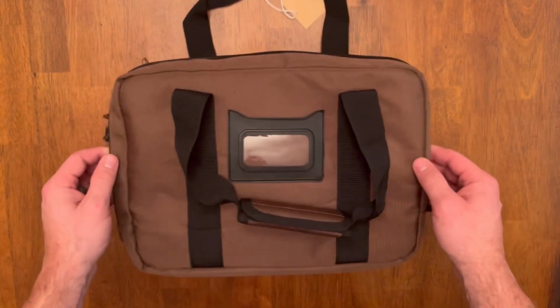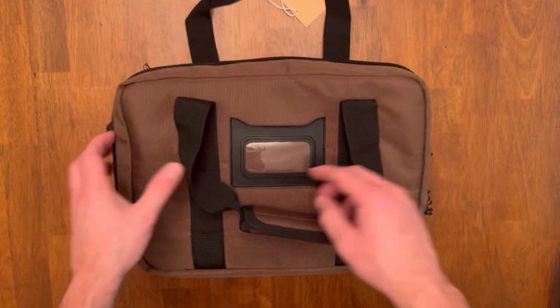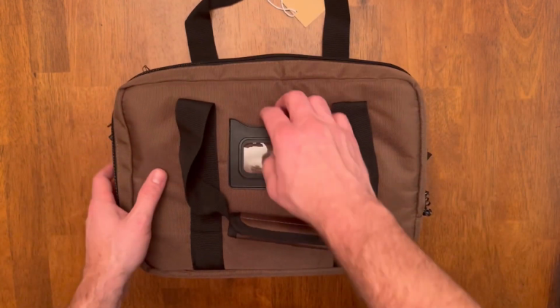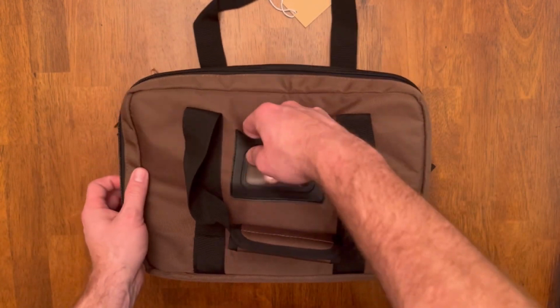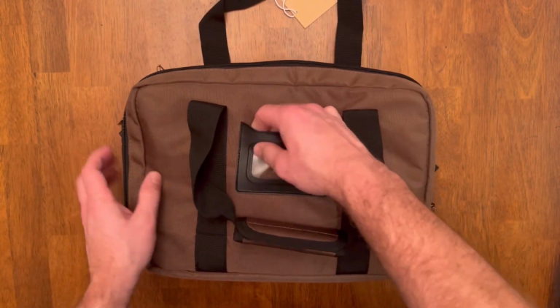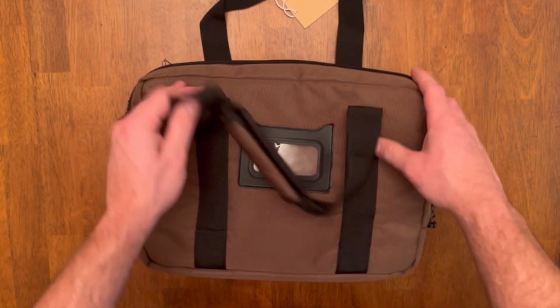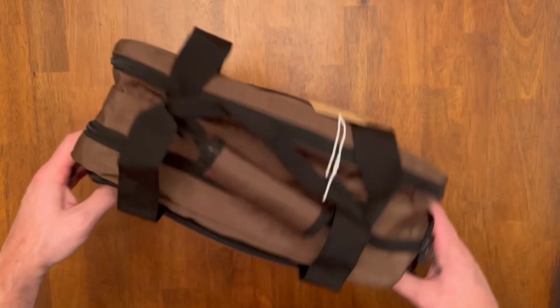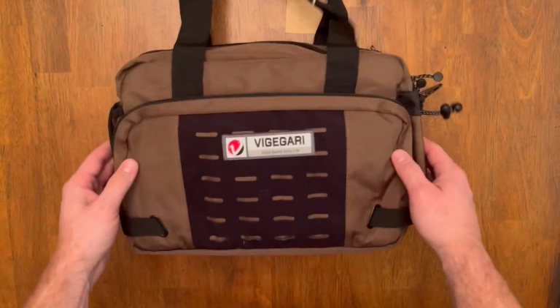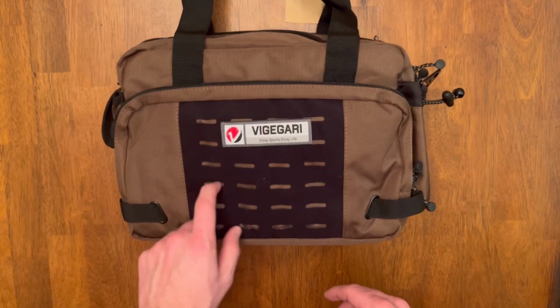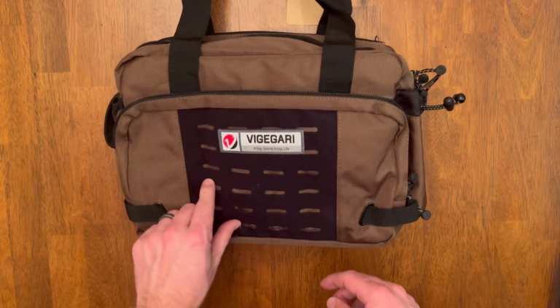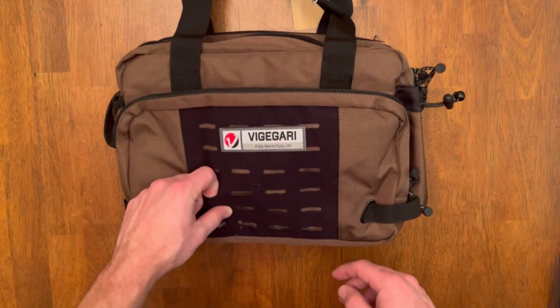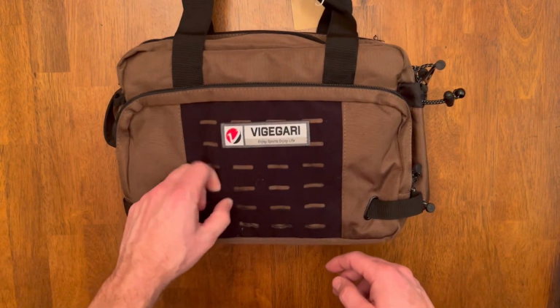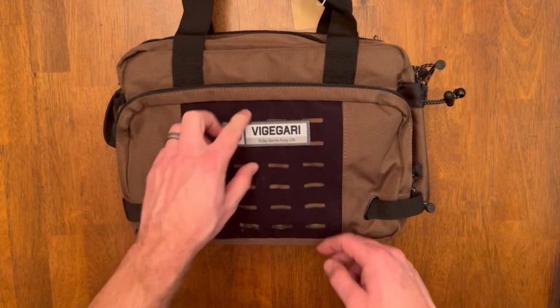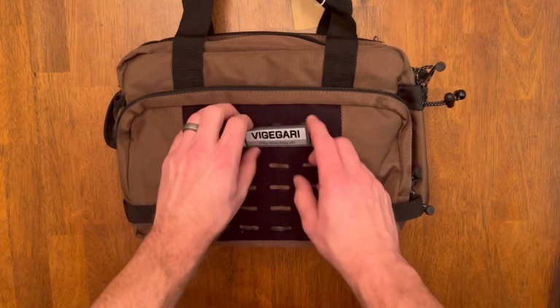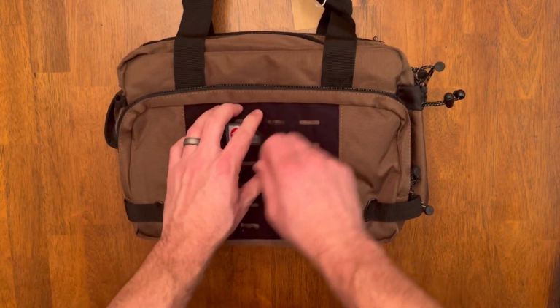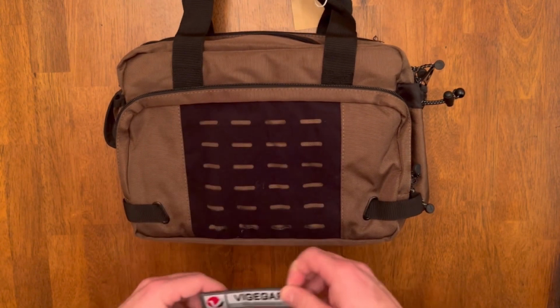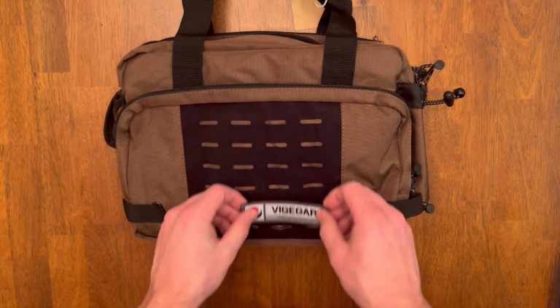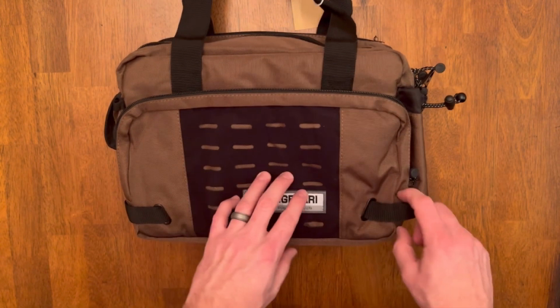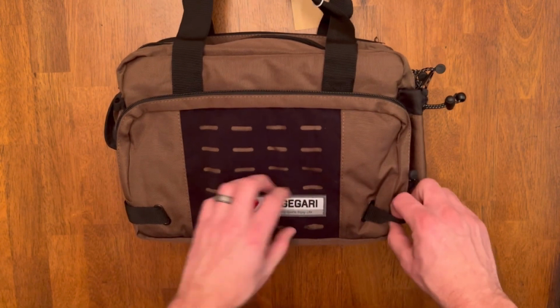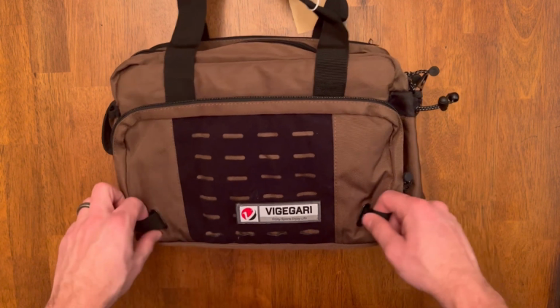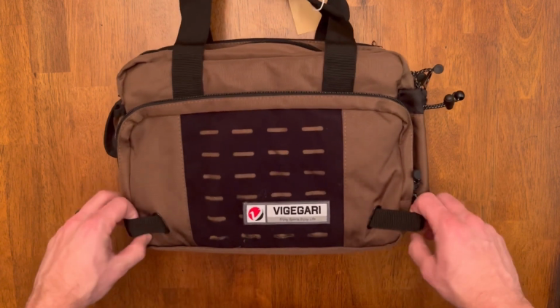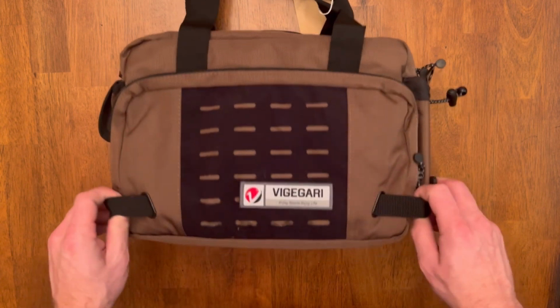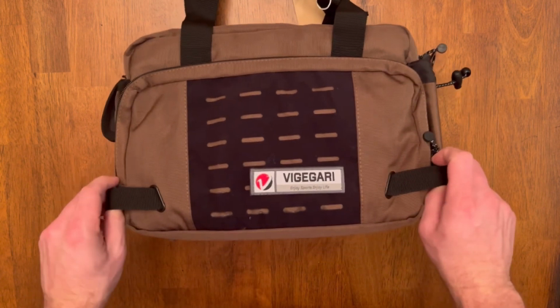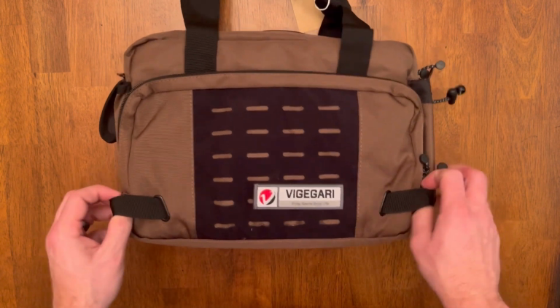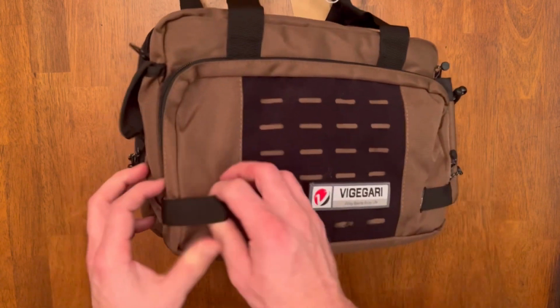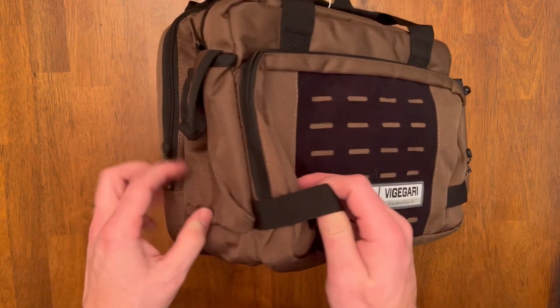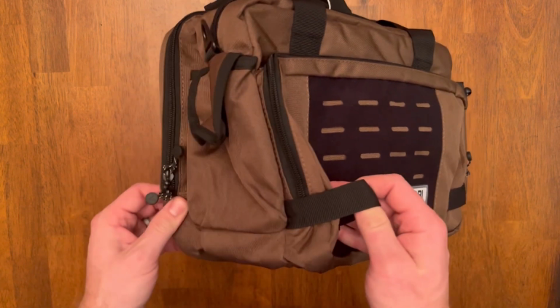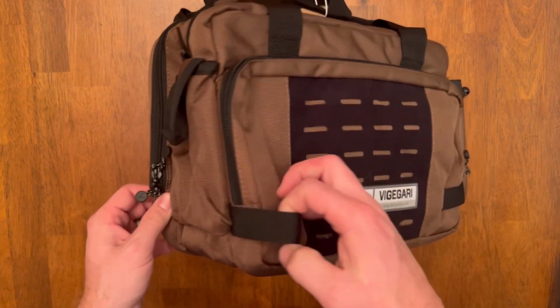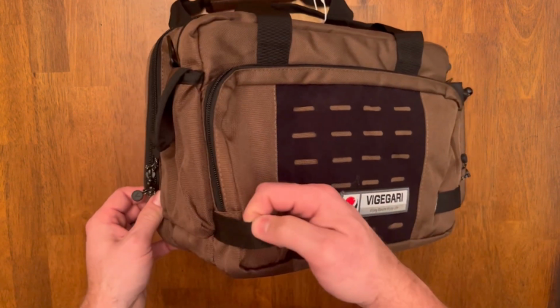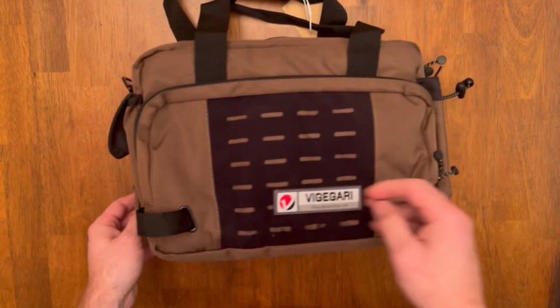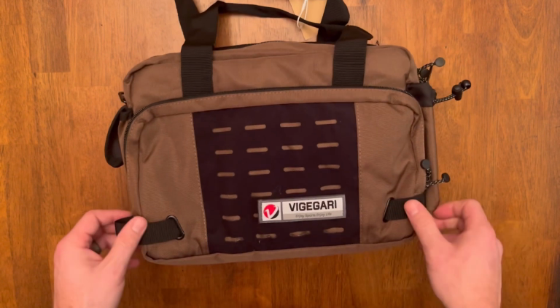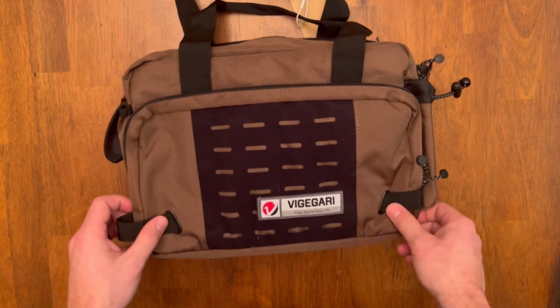It all has nice zippers throughout. It's got an ID pocket there. And there's a Velcro area on the front with laser-cut MOLLE. Two straps on the side that kind of work through the bag — you can add something on there, and it just looks cool.